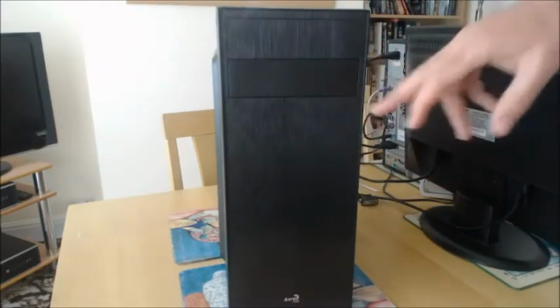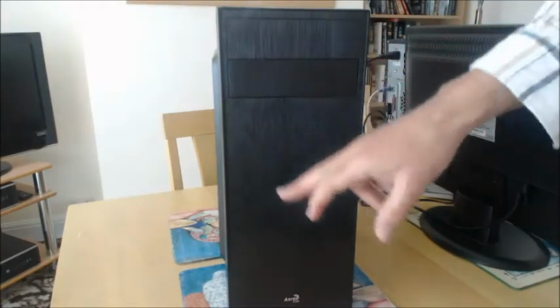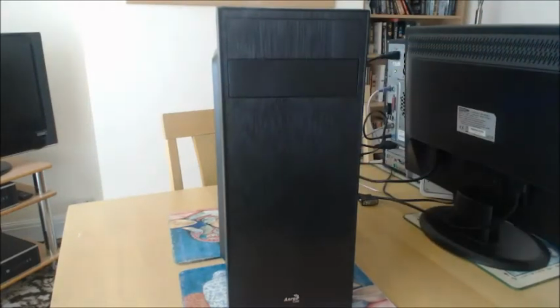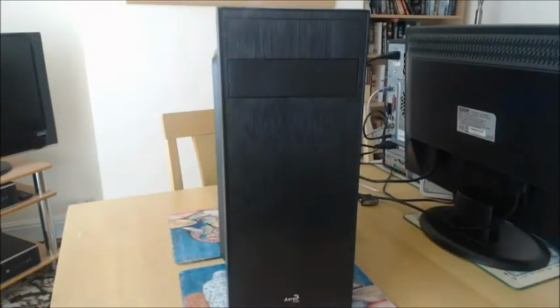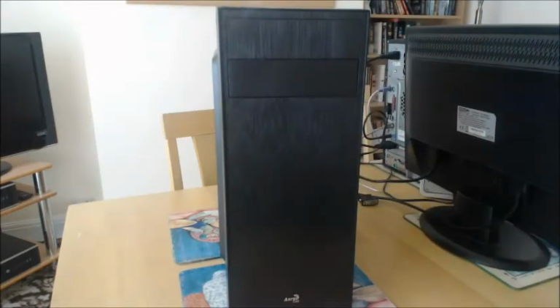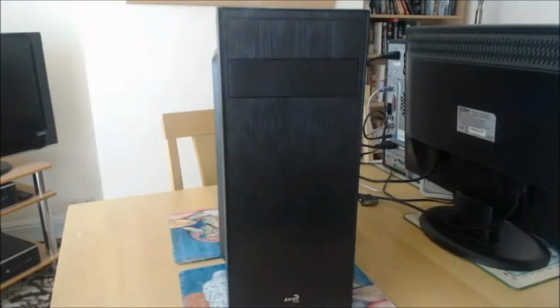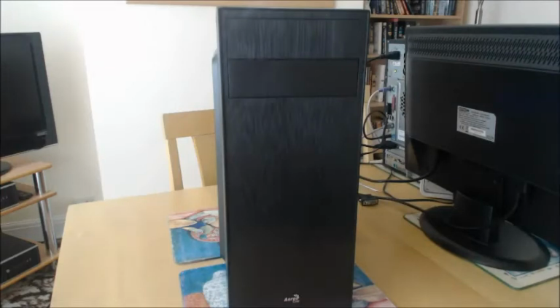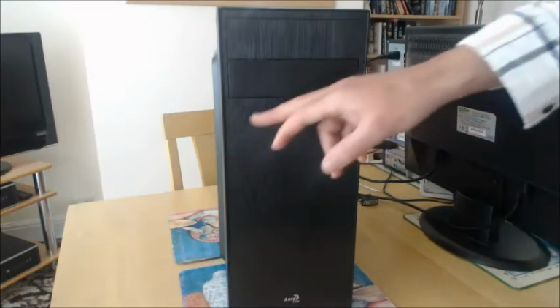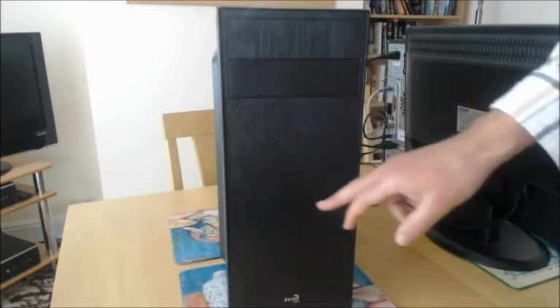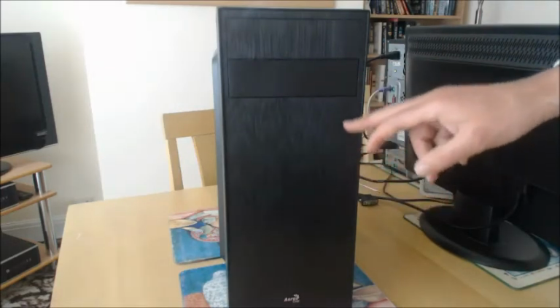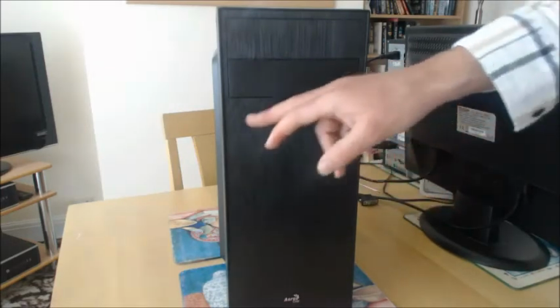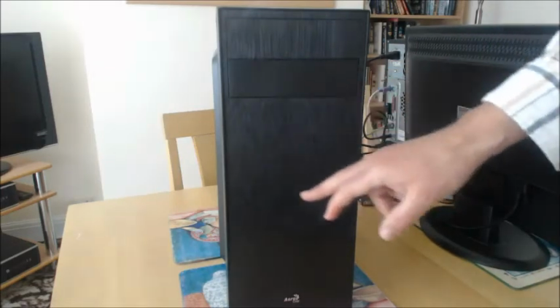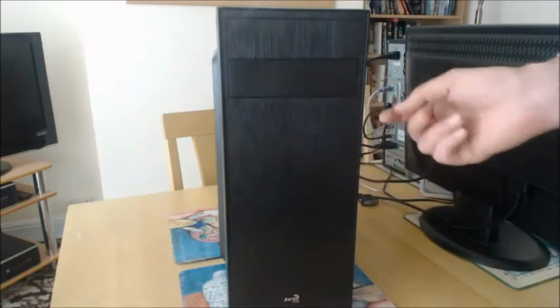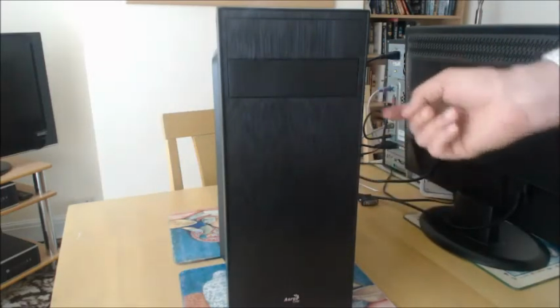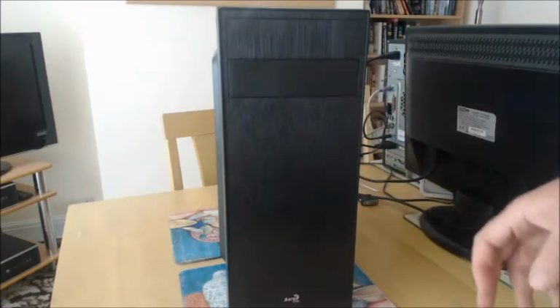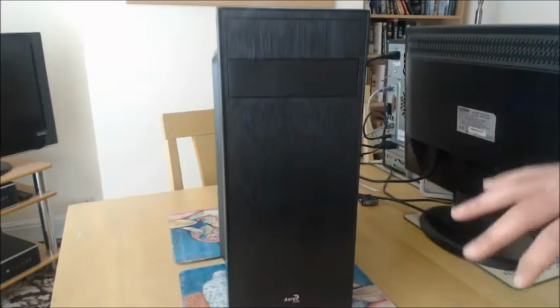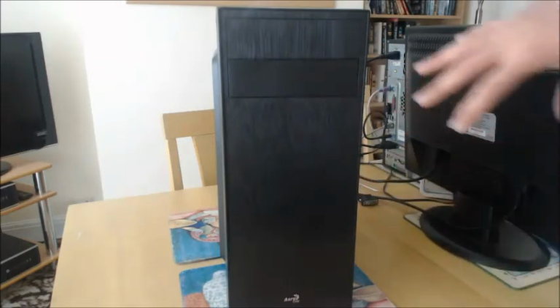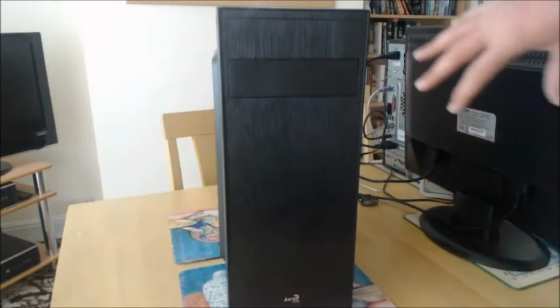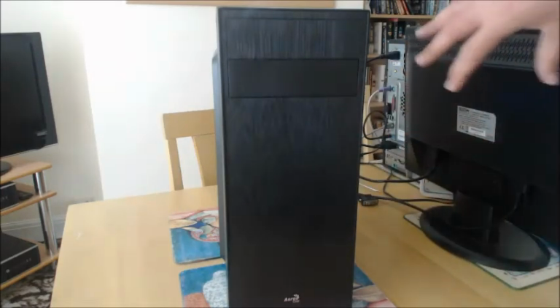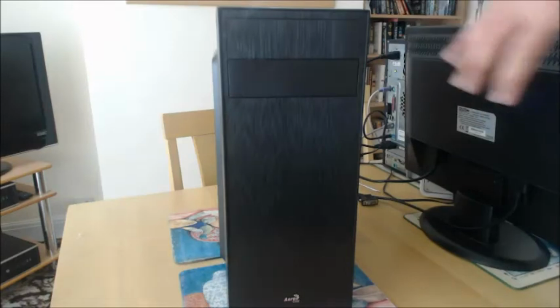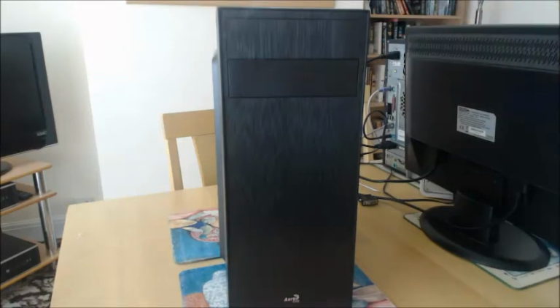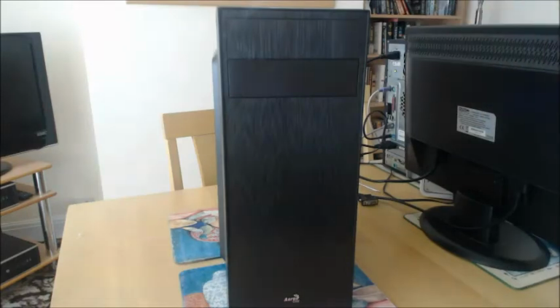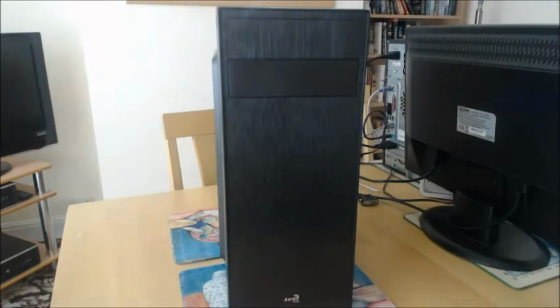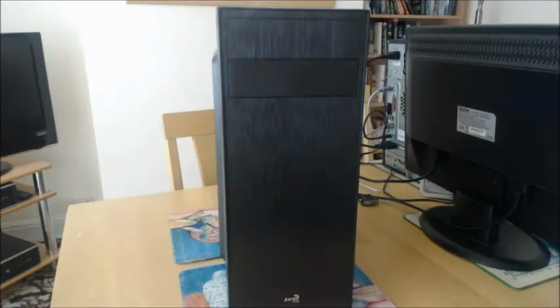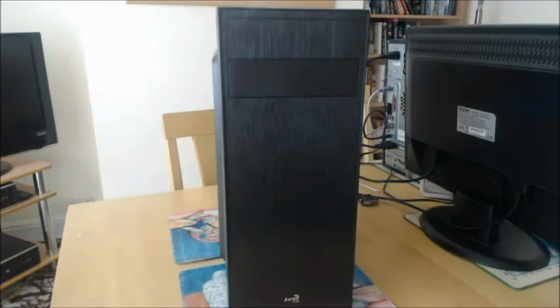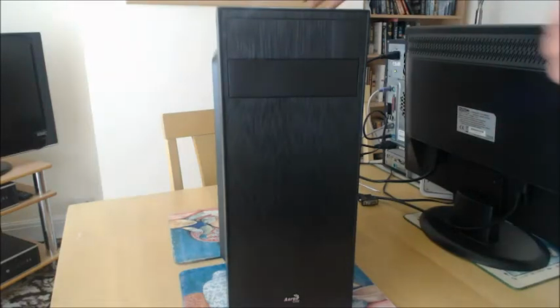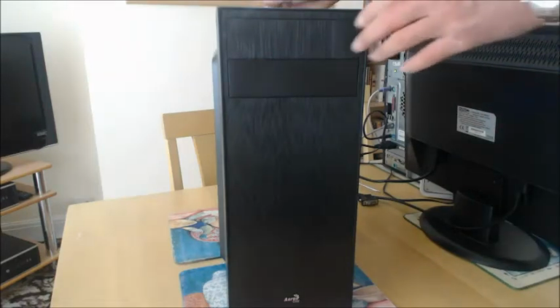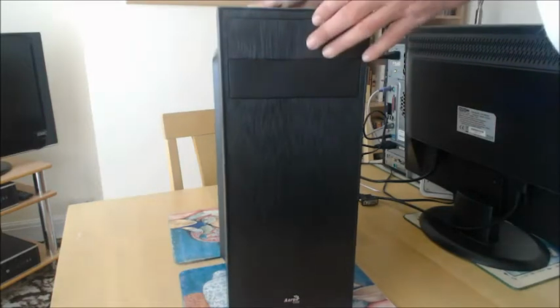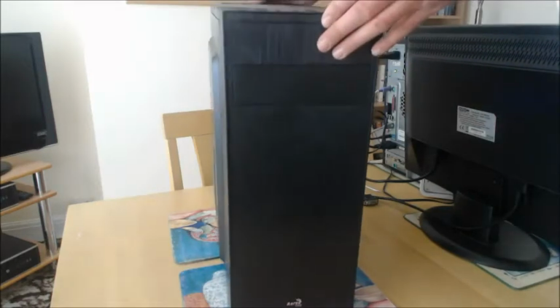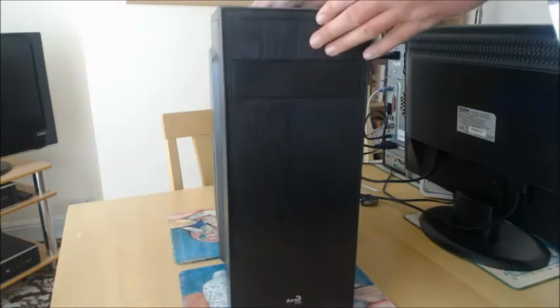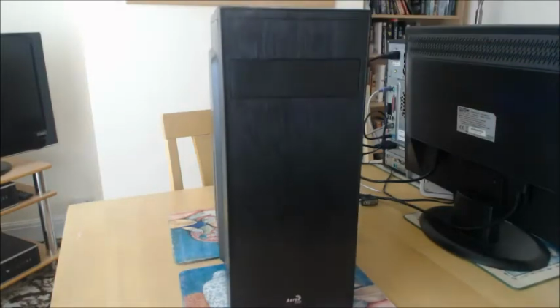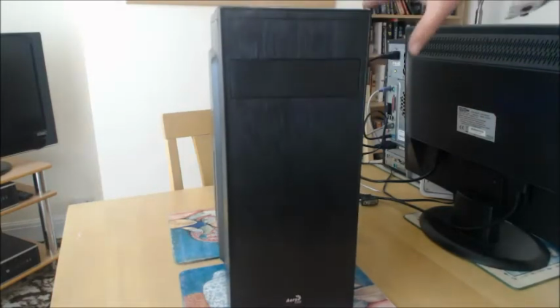But I'm still going to mount one — I've got a 120mm fan that I'm going to put inside the case just to blow a bit of air over the components.